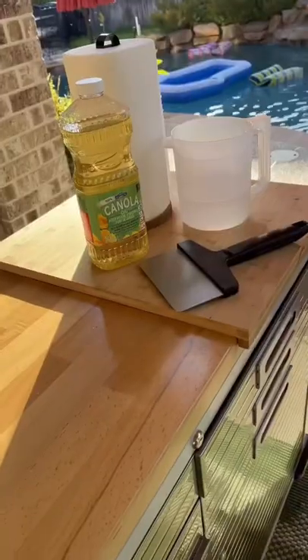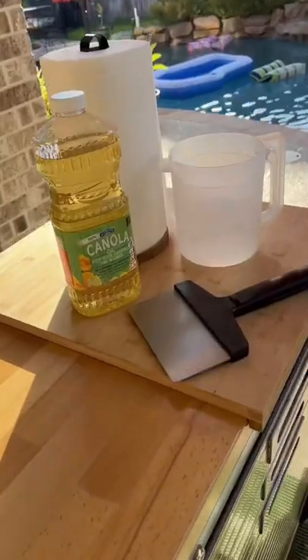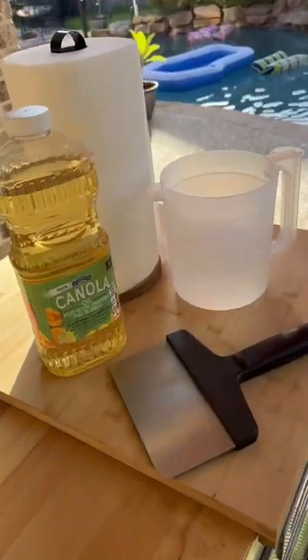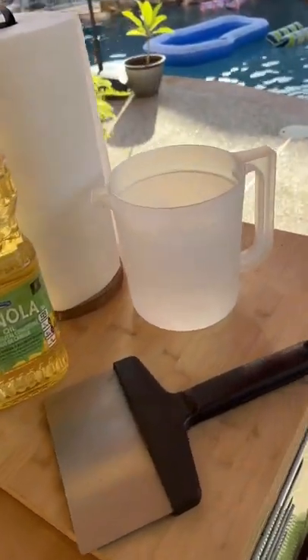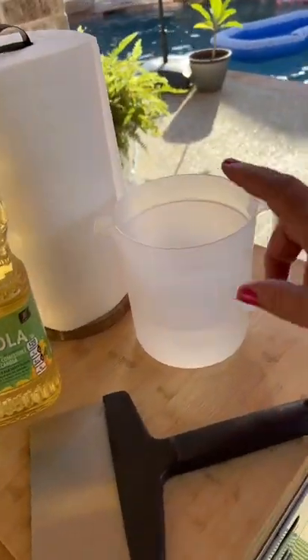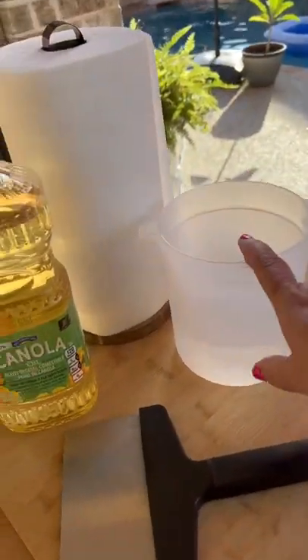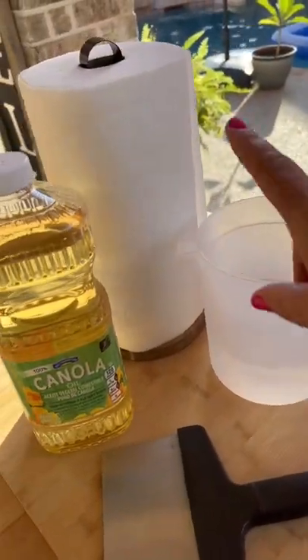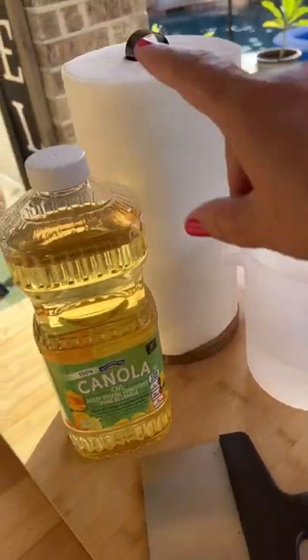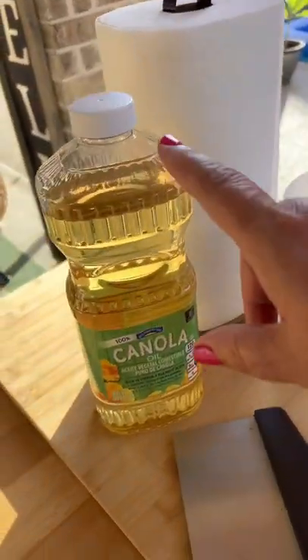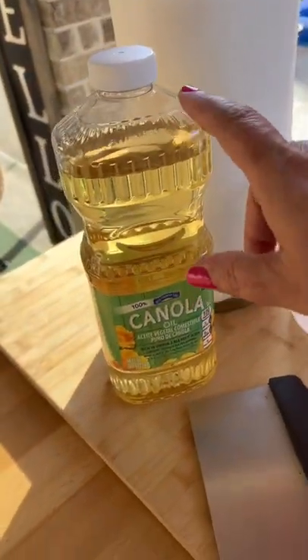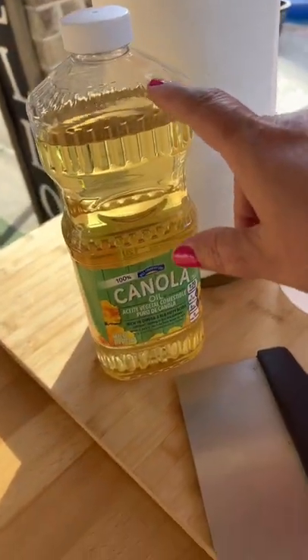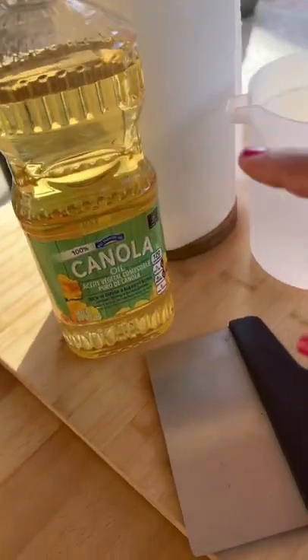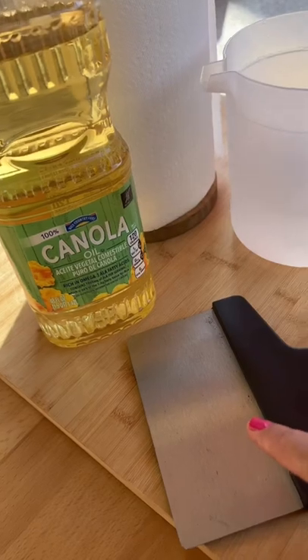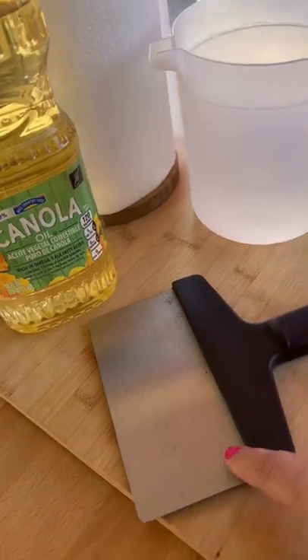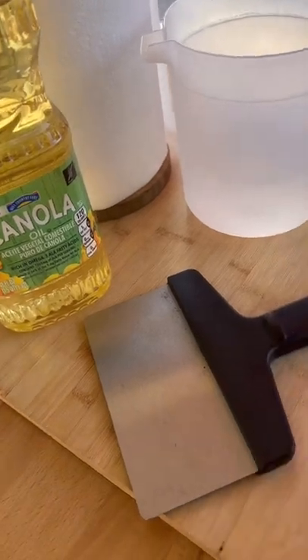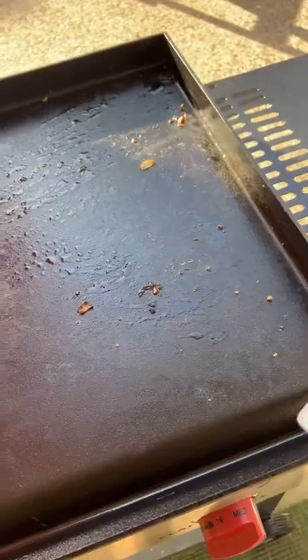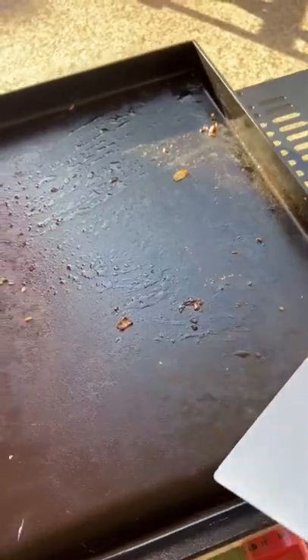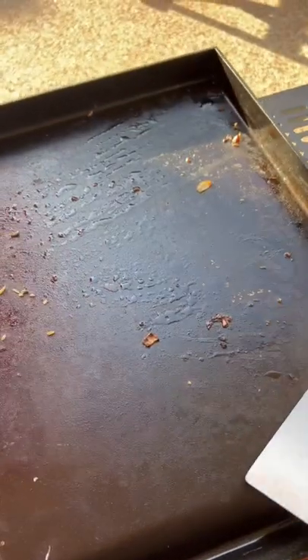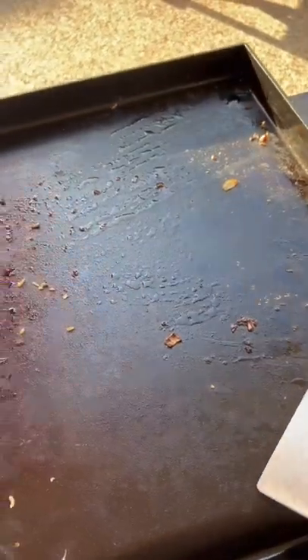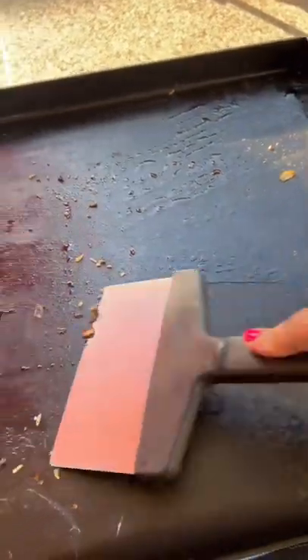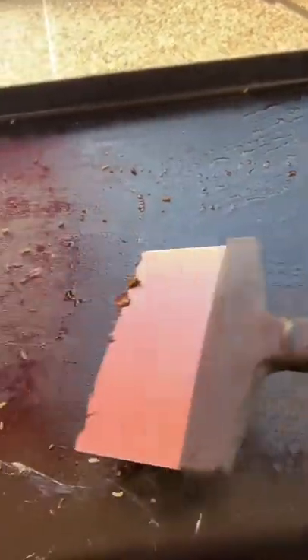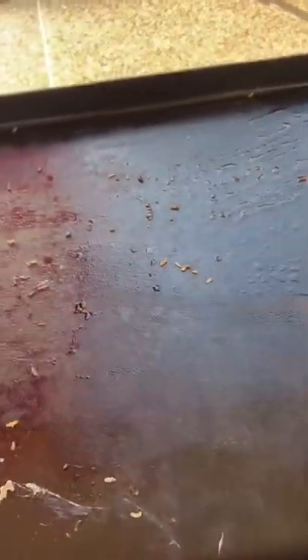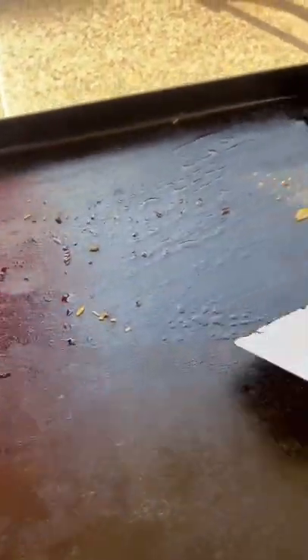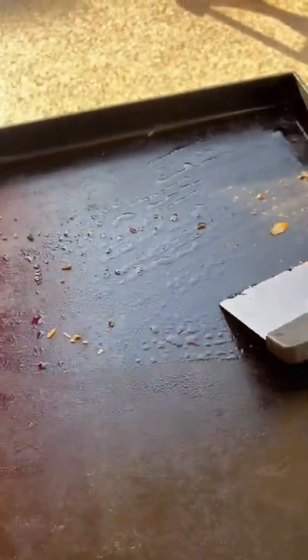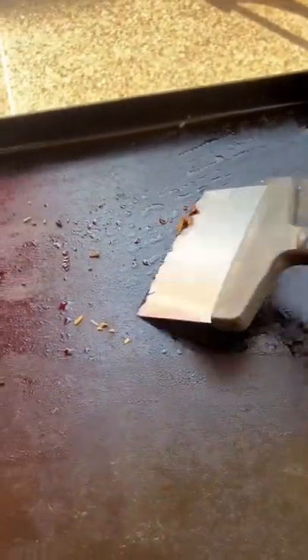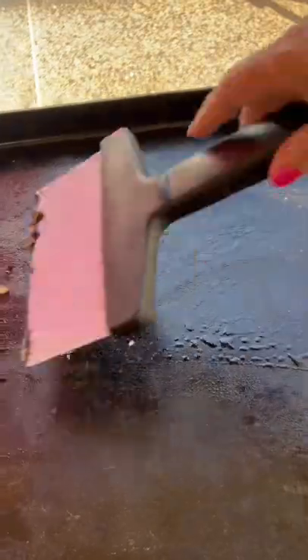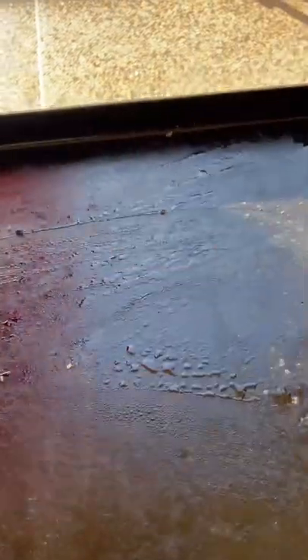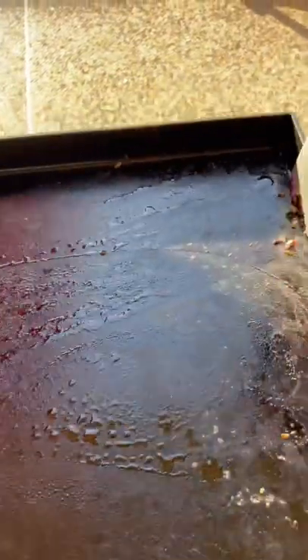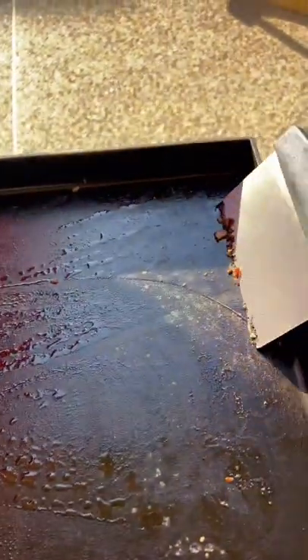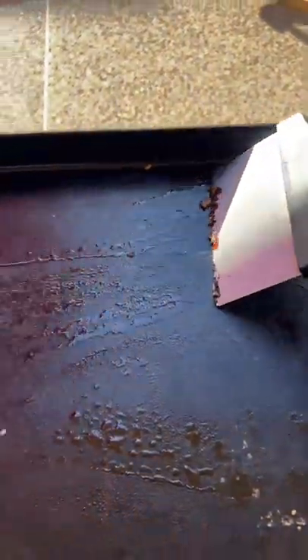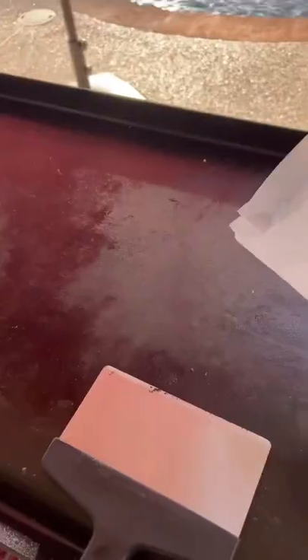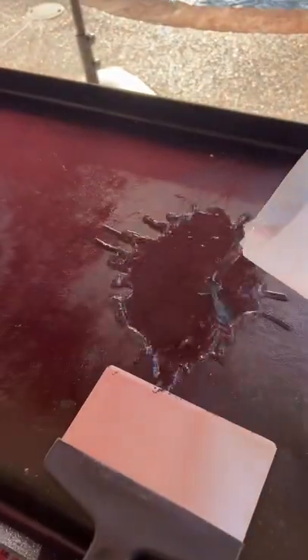Here's what you're gonna need to clean your griddle. You're gonna need some water, paper towels. I'm using canola oil and a scraper. First thing I'm gonna do is scrape off all the big pieces of food first. Add some water.